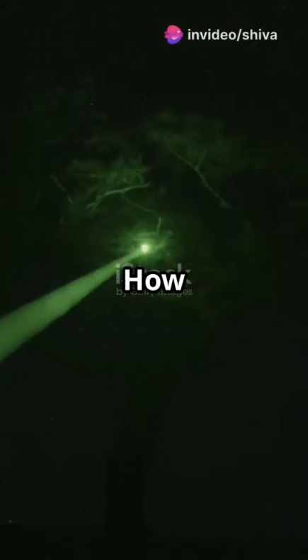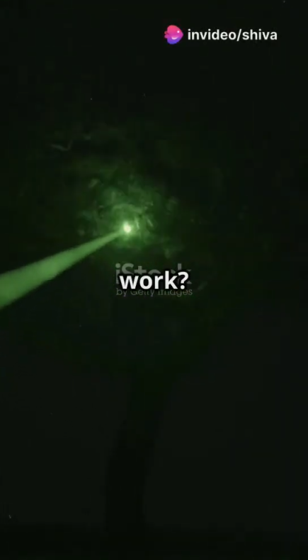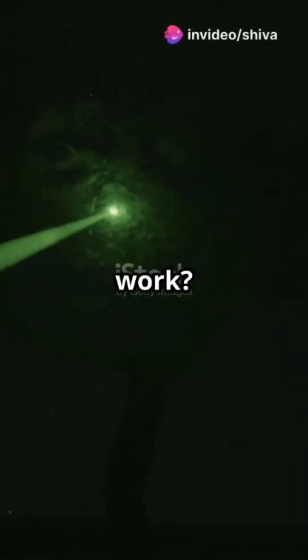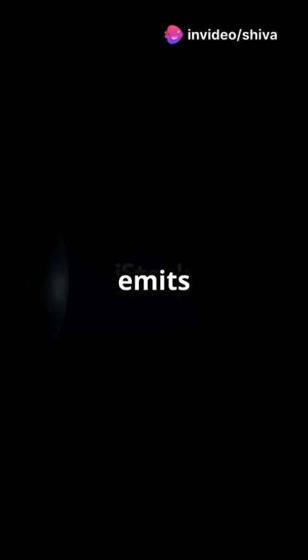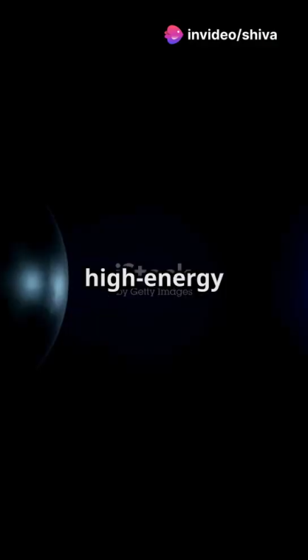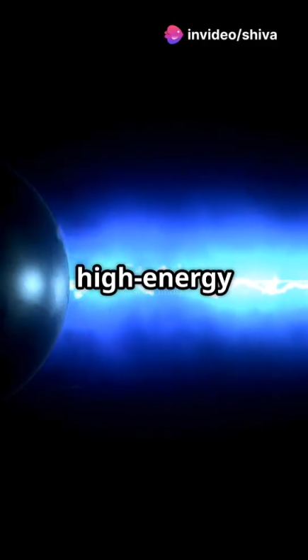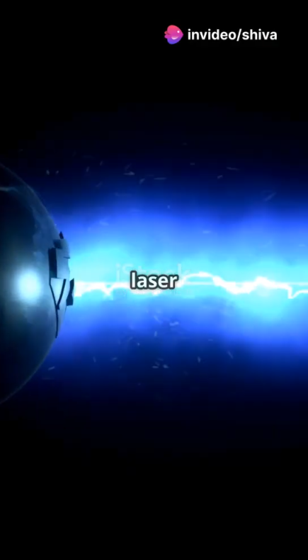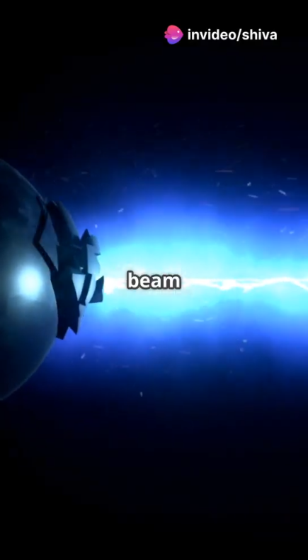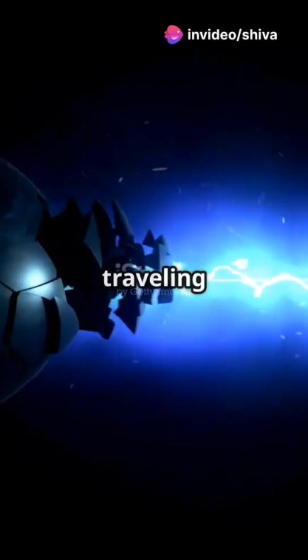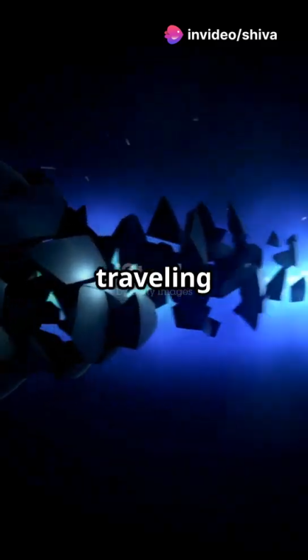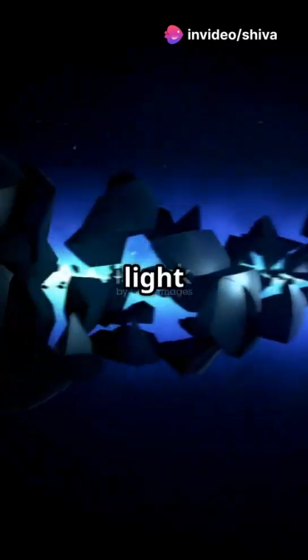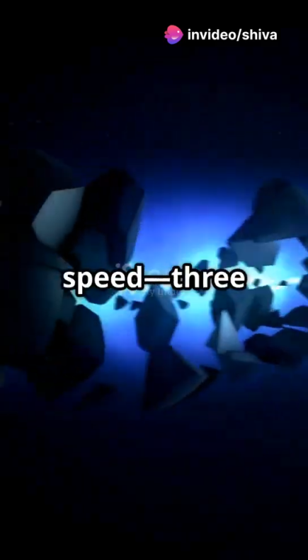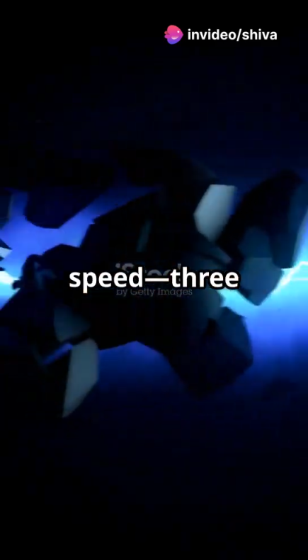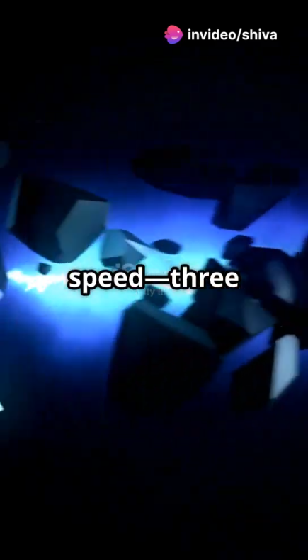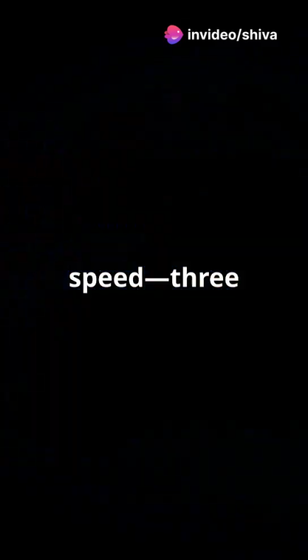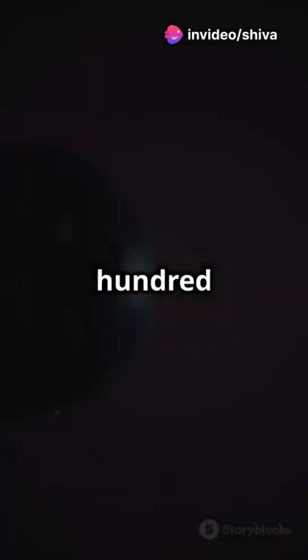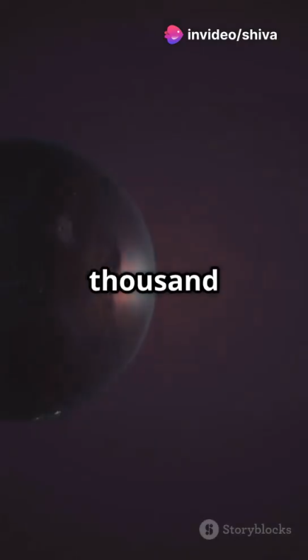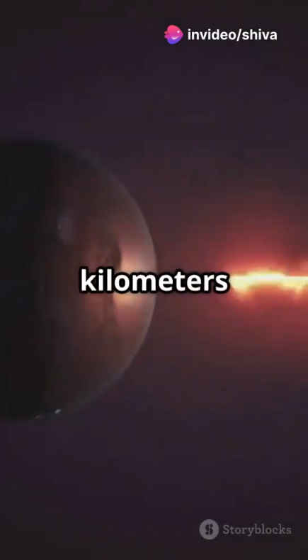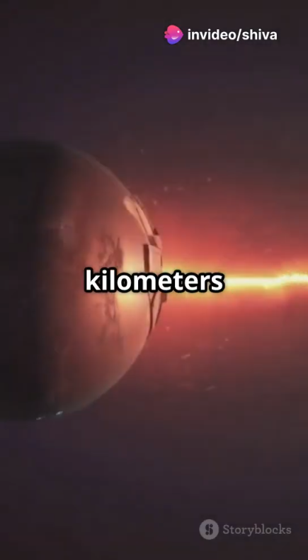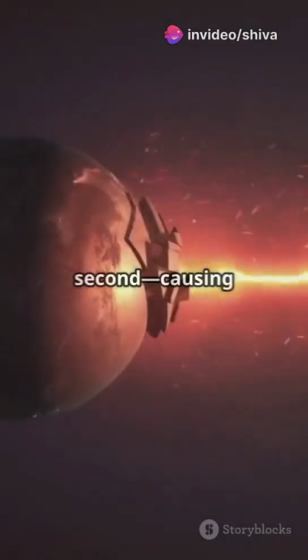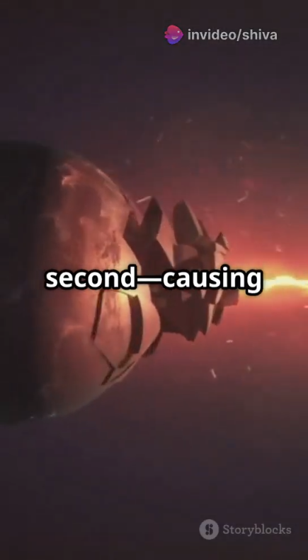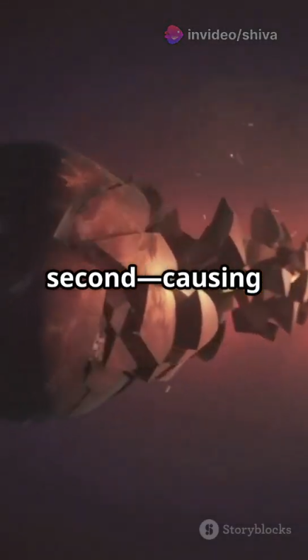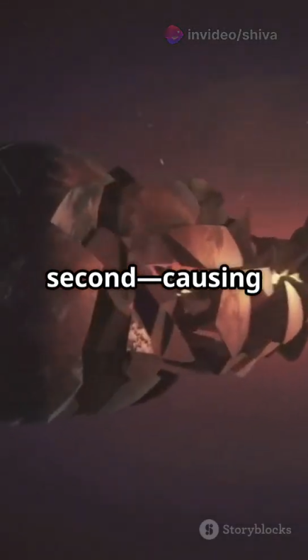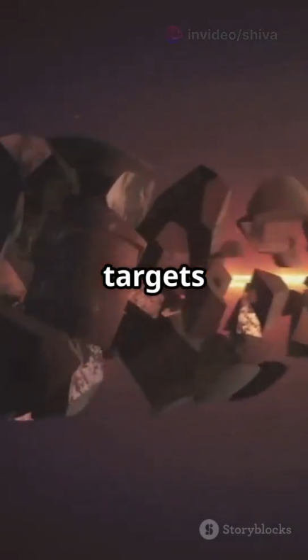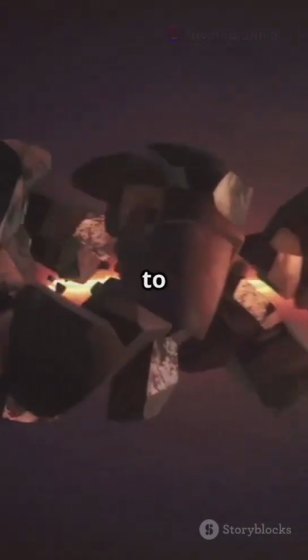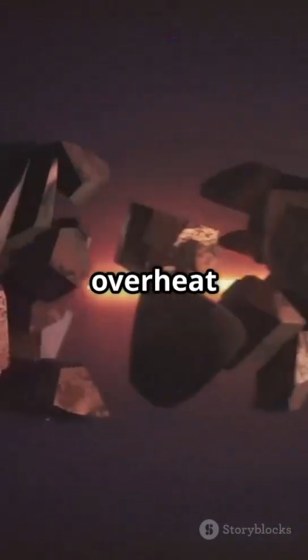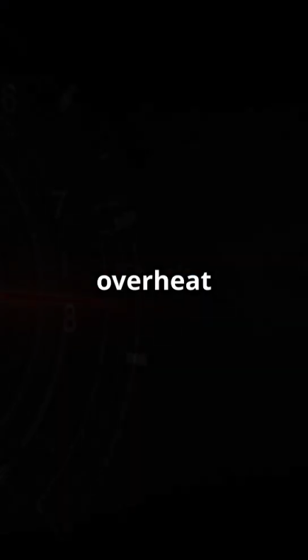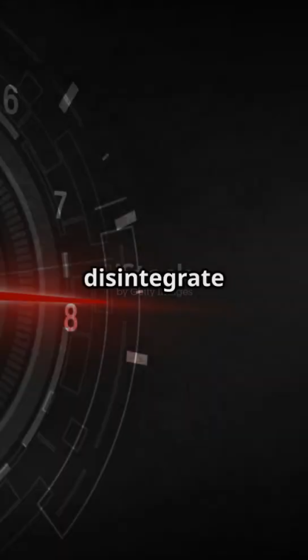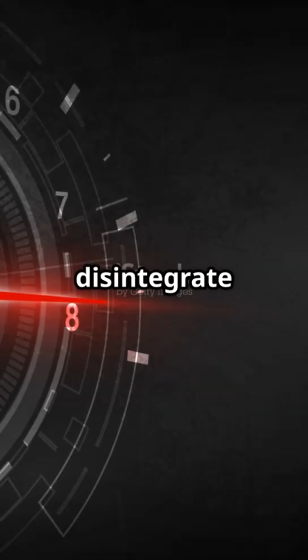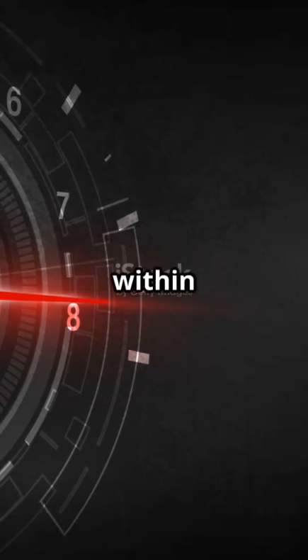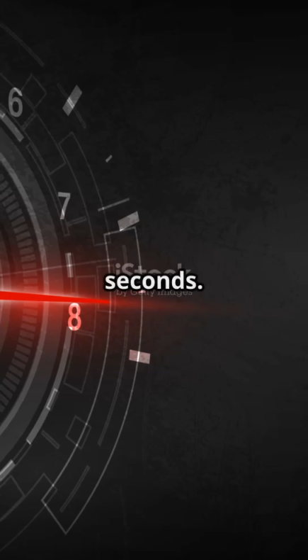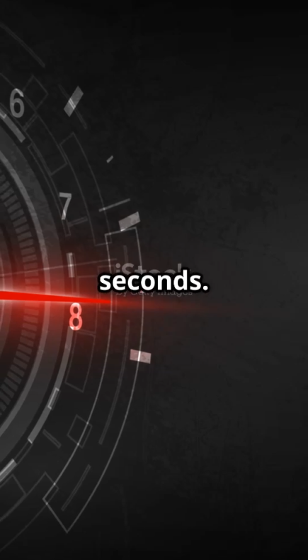How does it work? It emits a high-energy laser beam traveling at light speed — 300,000 kilometers per second — causing targets to overheat and disintegrate within seconds.